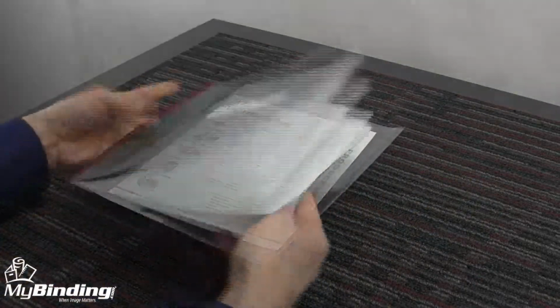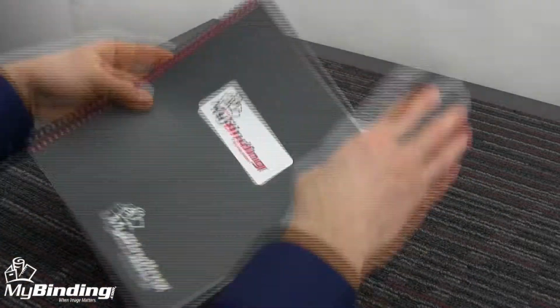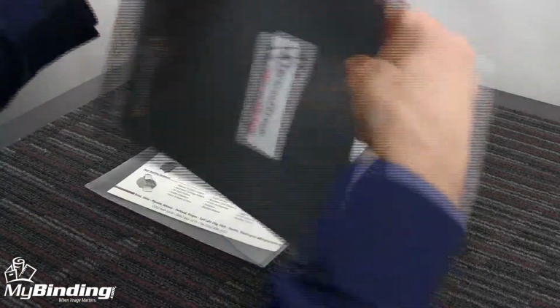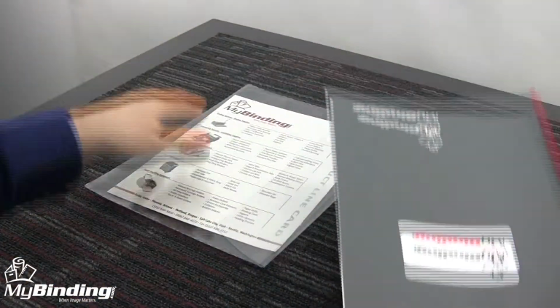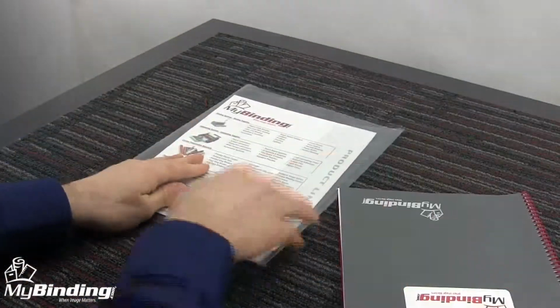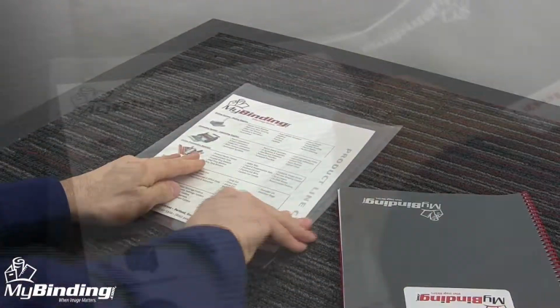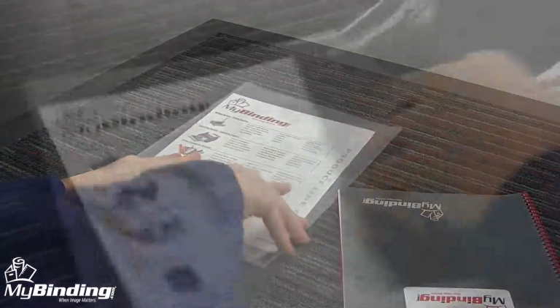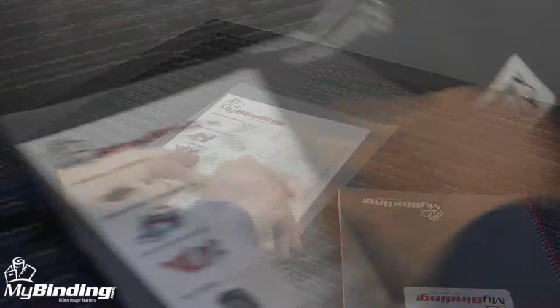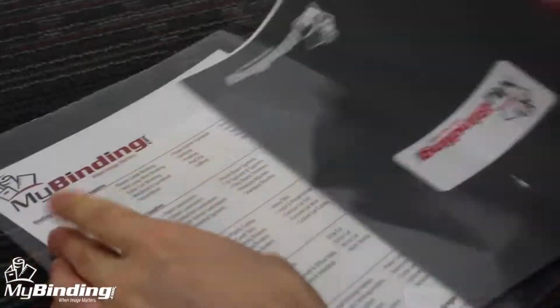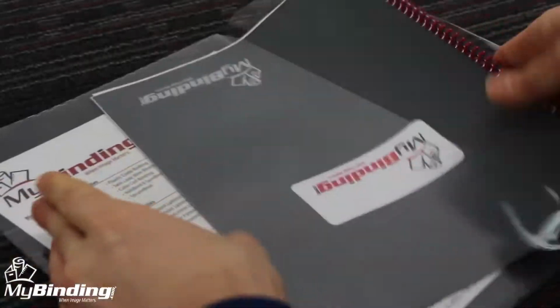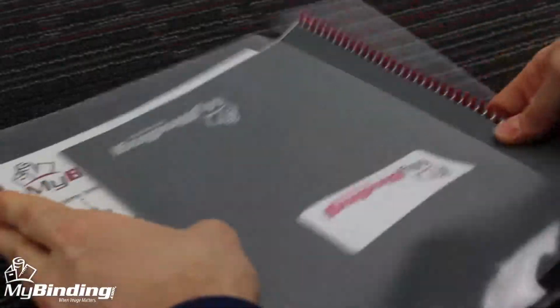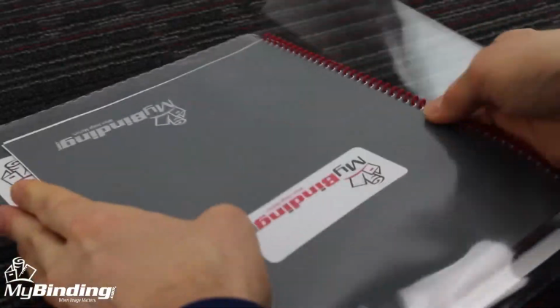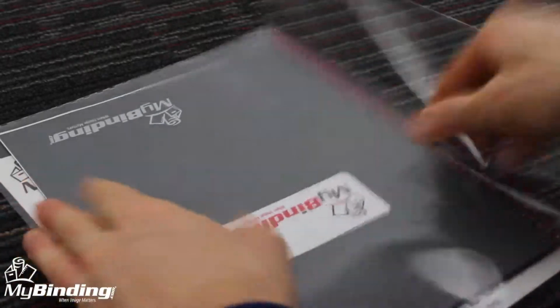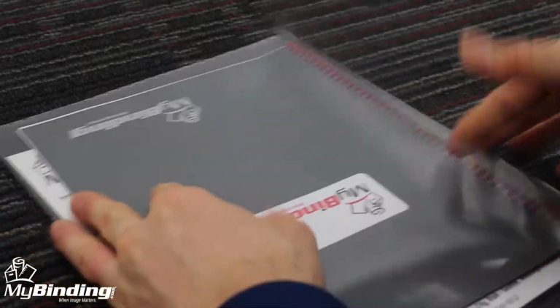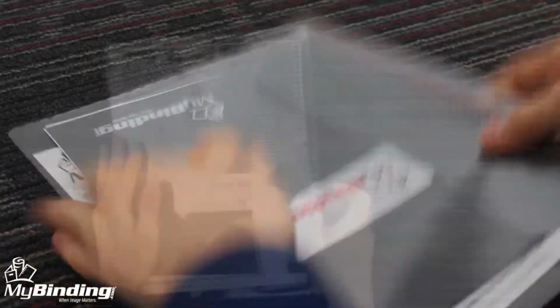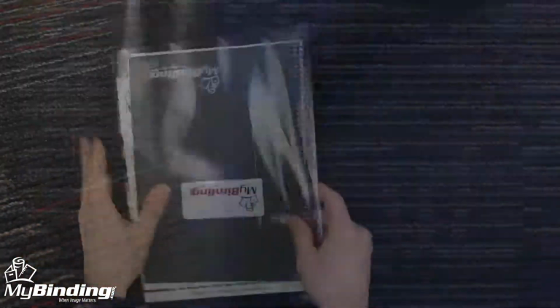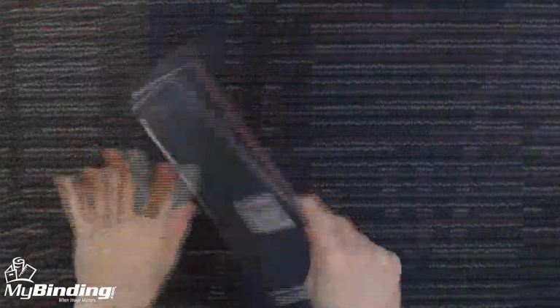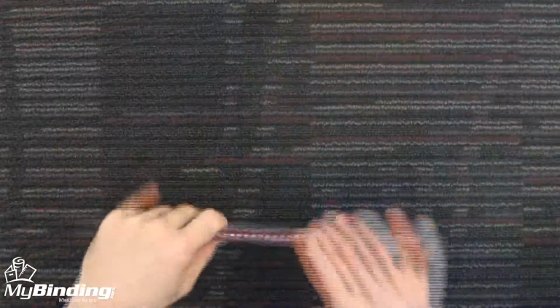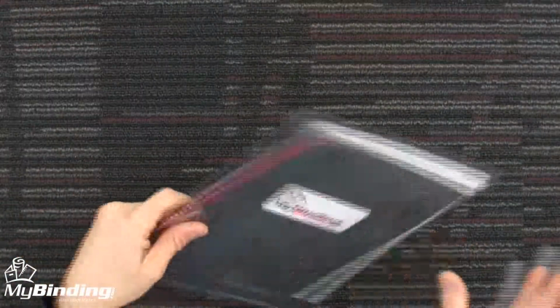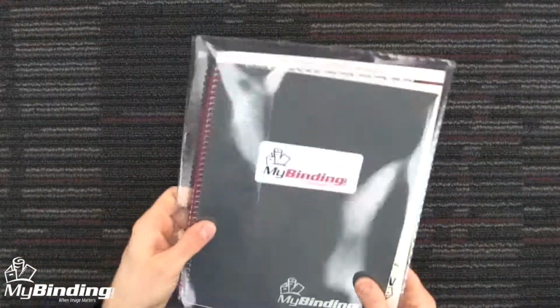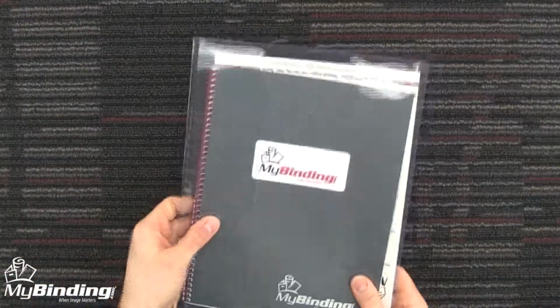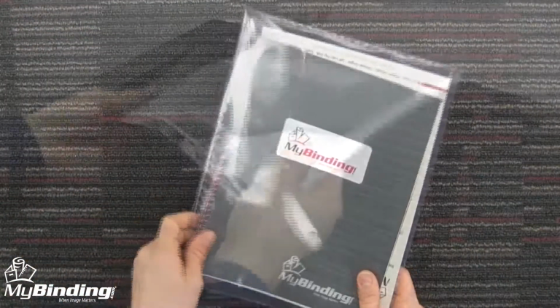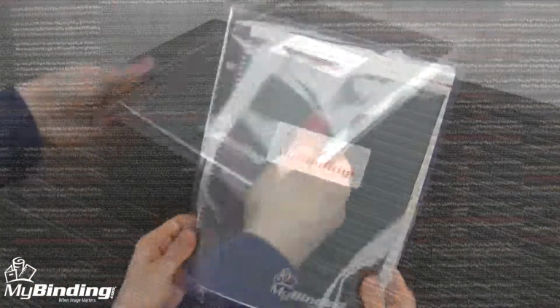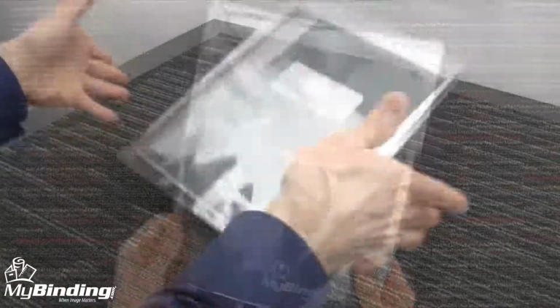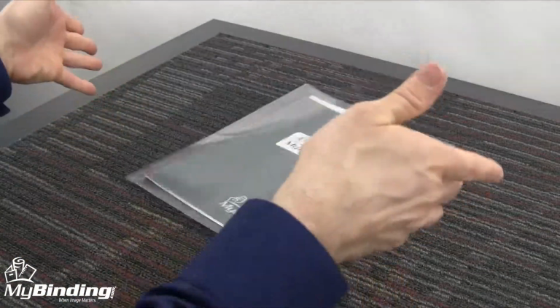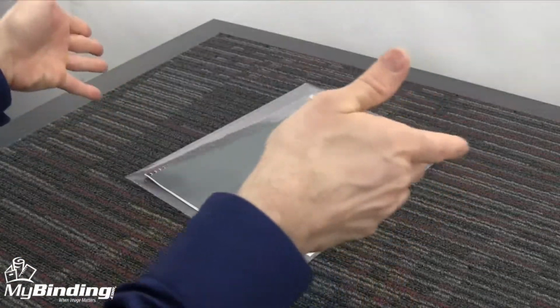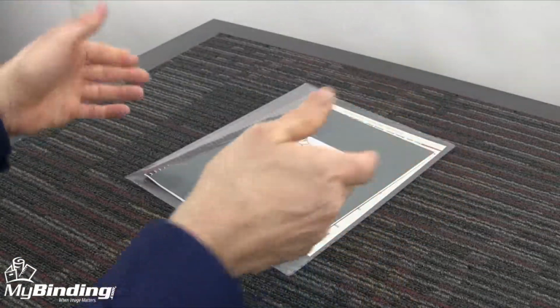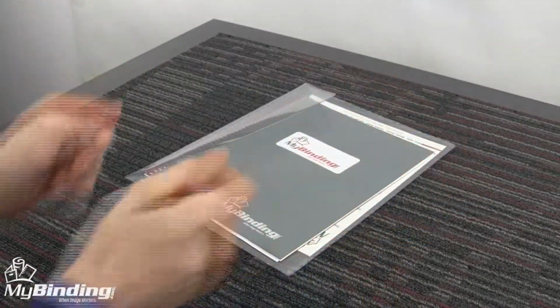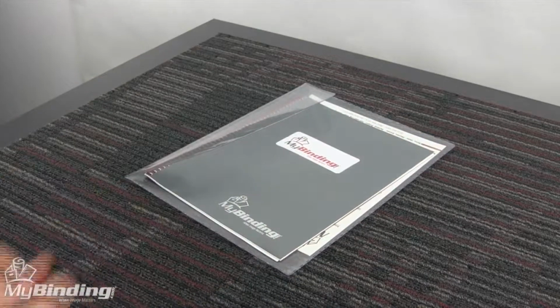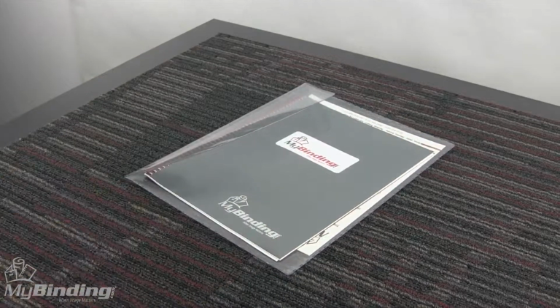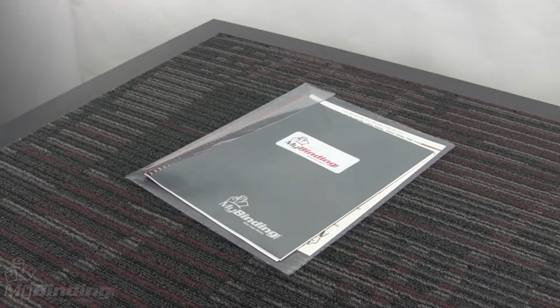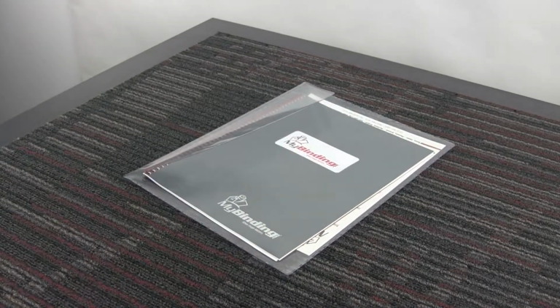It makes a great carry-all for paper and file storage. The oversized portfolio holds files and loose items and lets you easily identify the contents so you get on with your business.